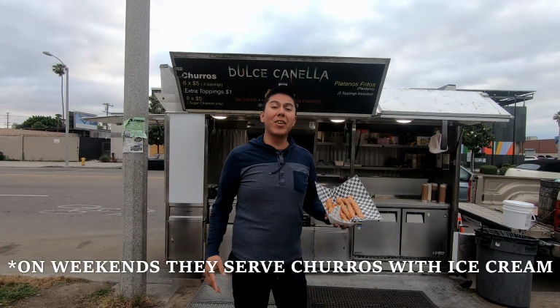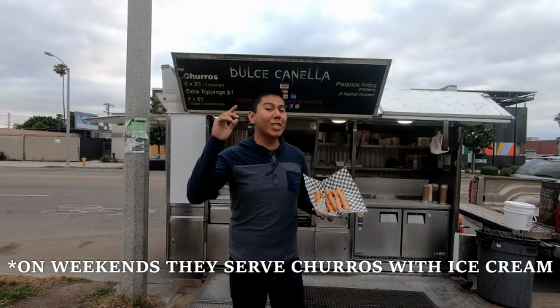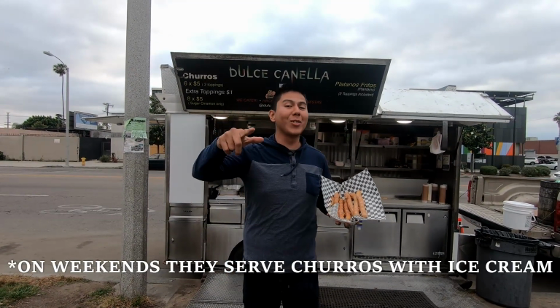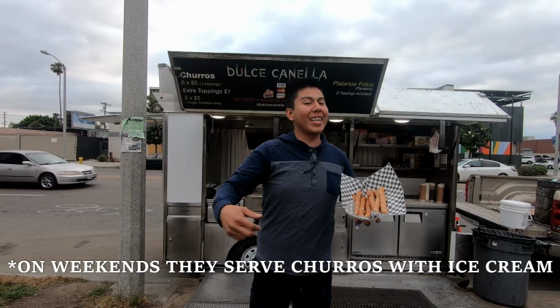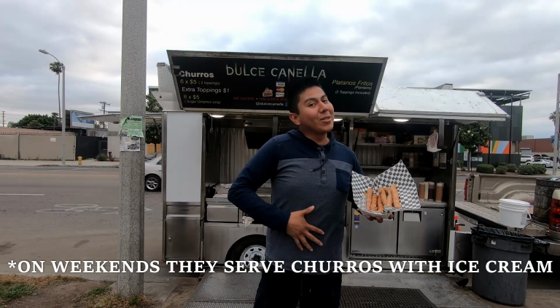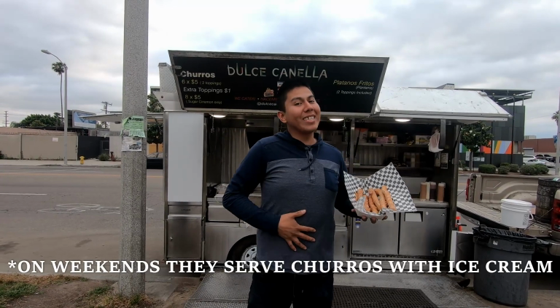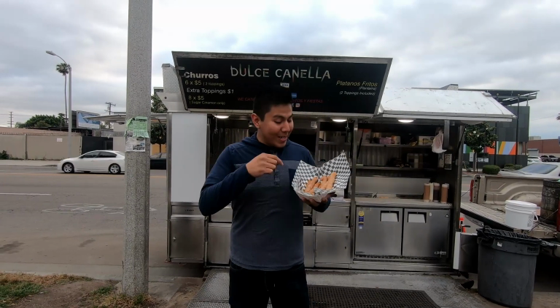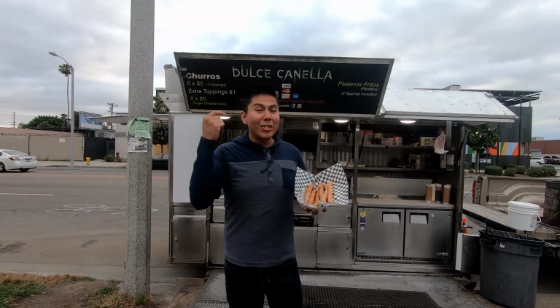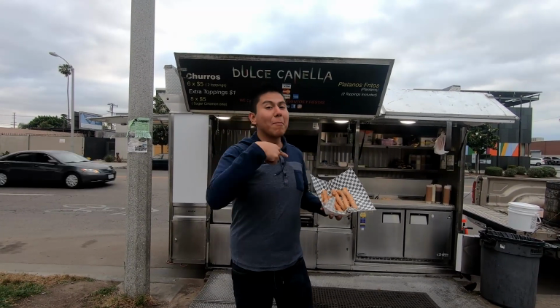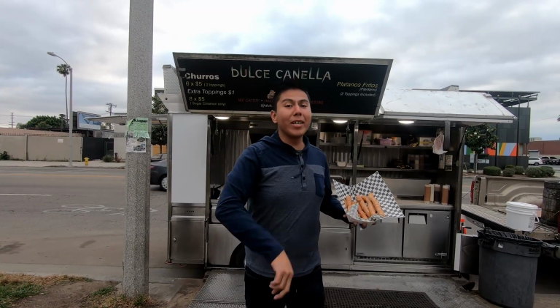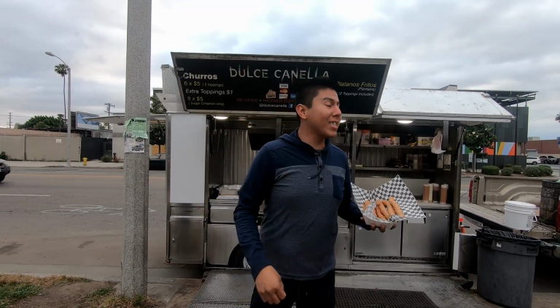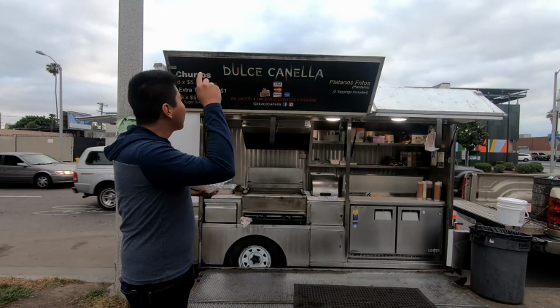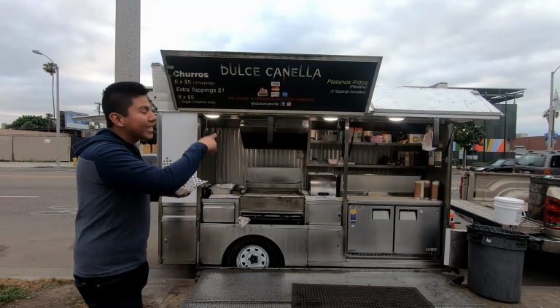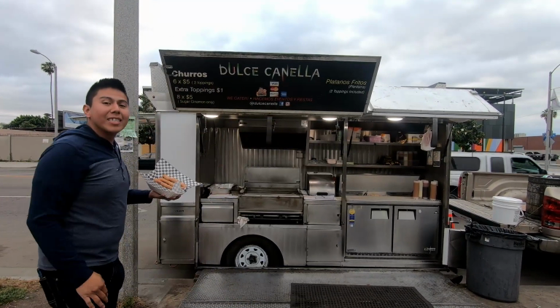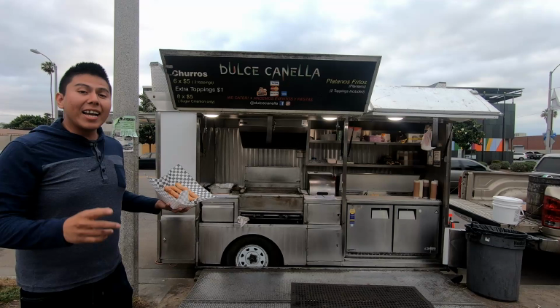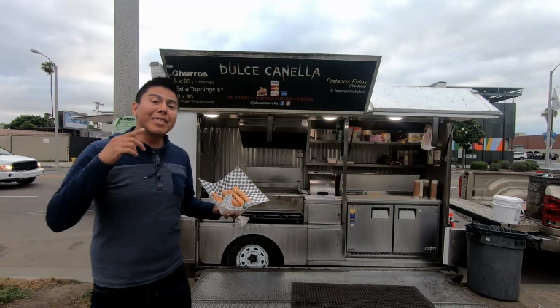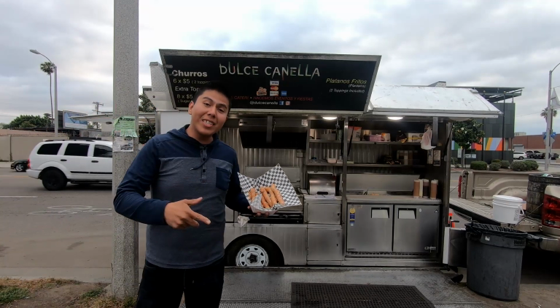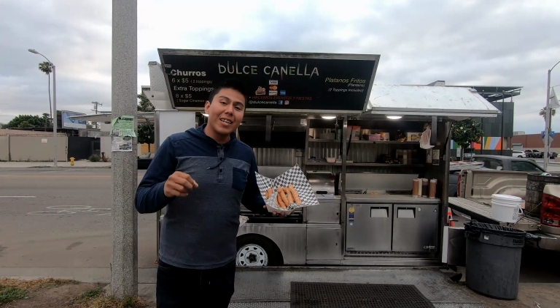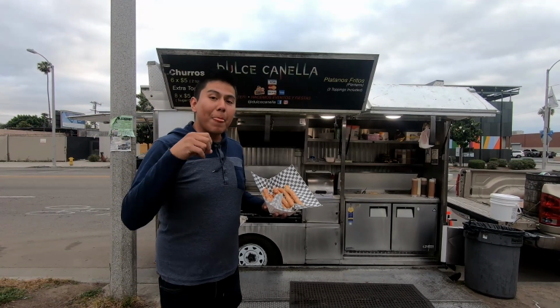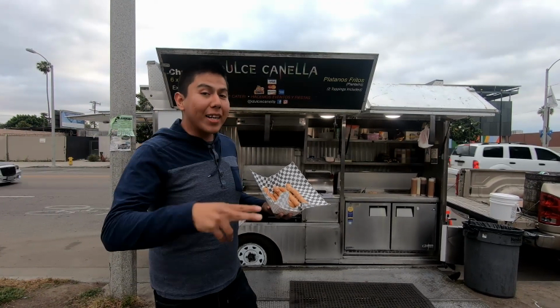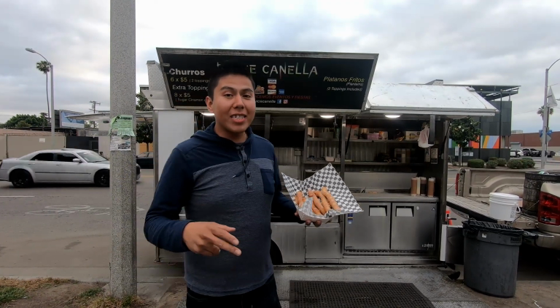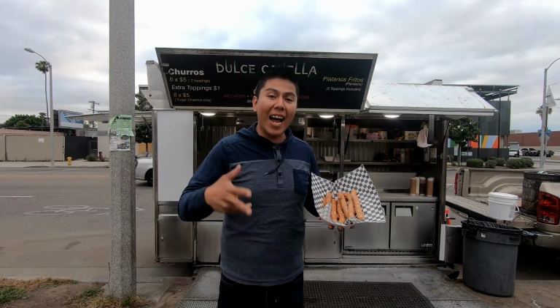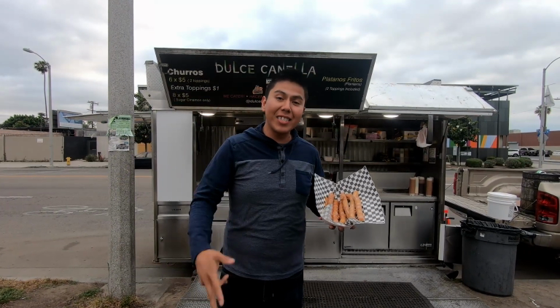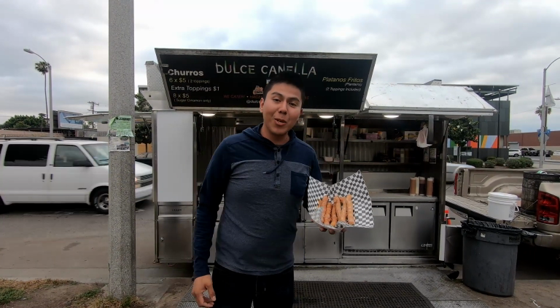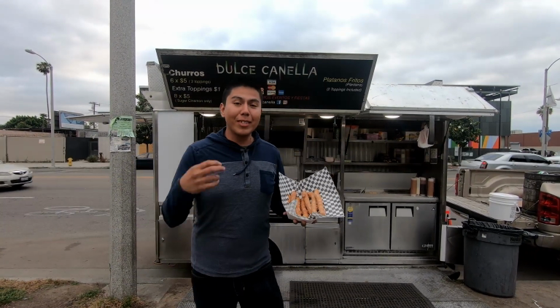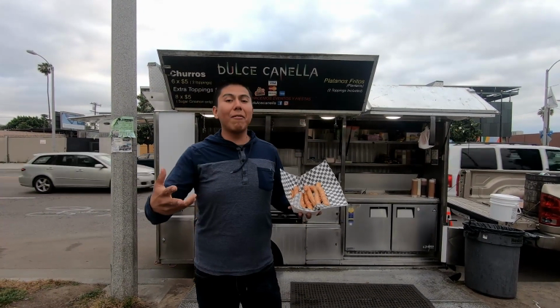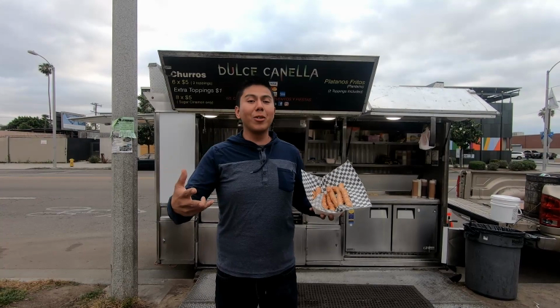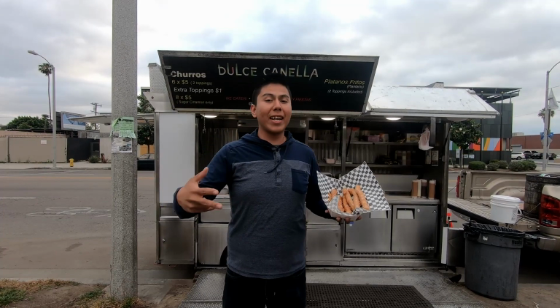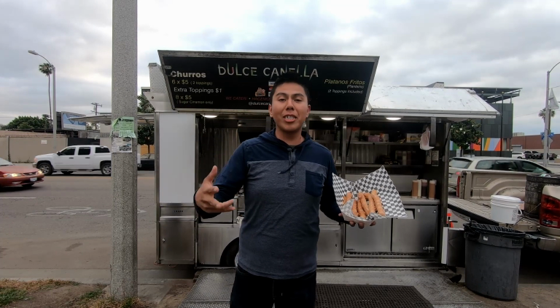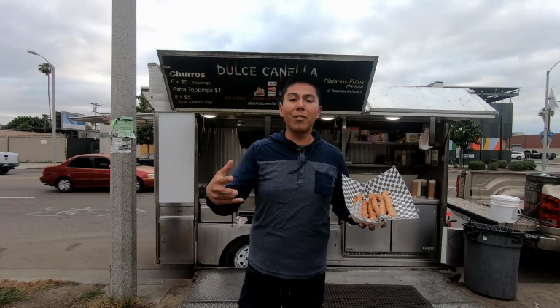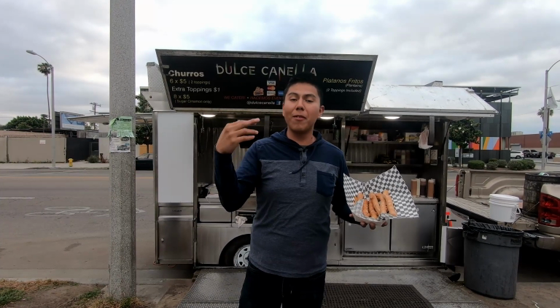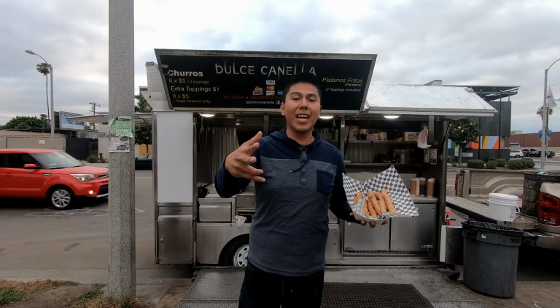So if you got a sweet tooth like I do, you could come through here at Dulce Canela's. They accept debit, credit cards, and cash, so you don't have no excuse if you got the munchies whenever the time is.